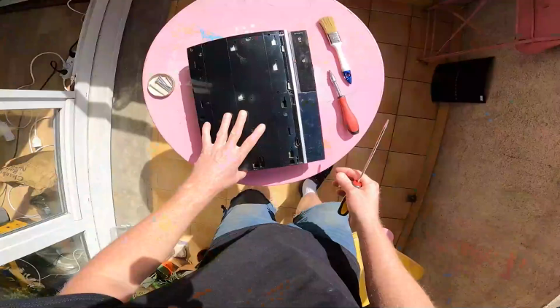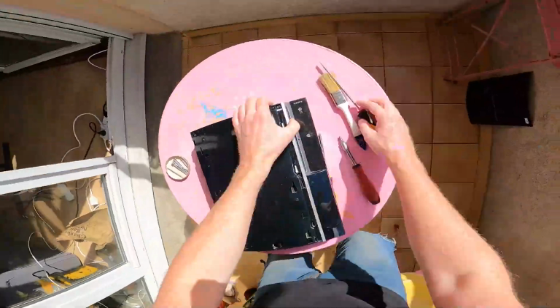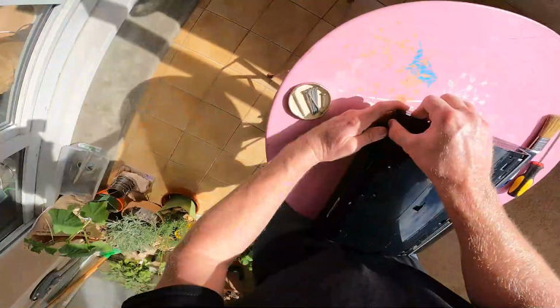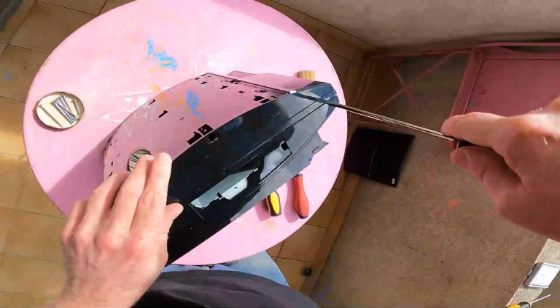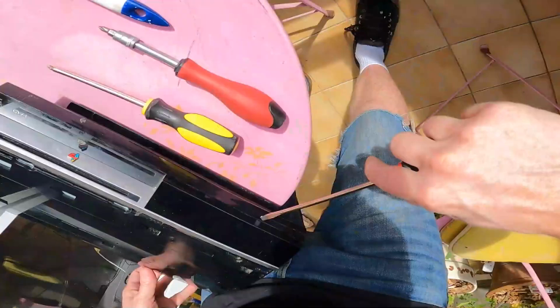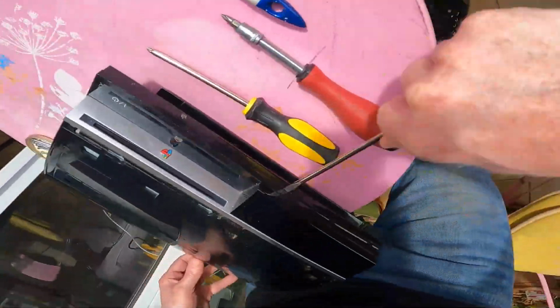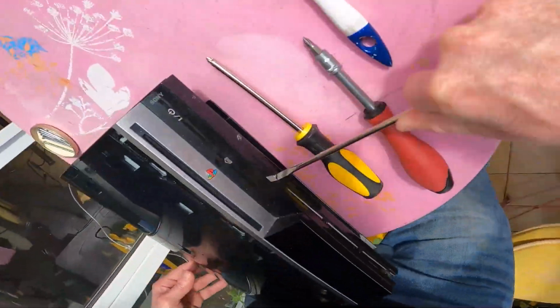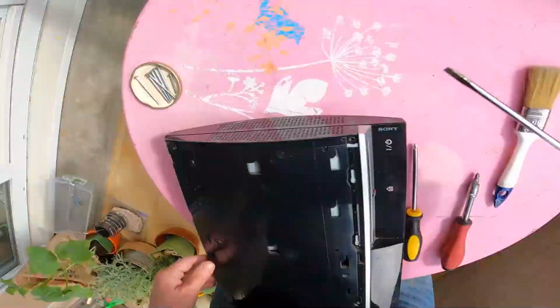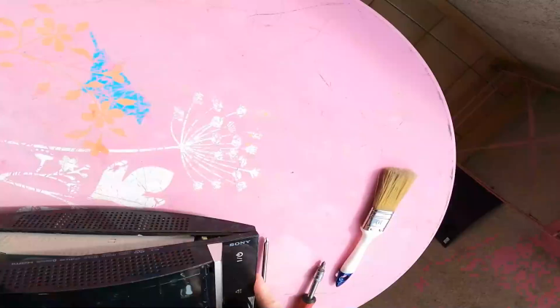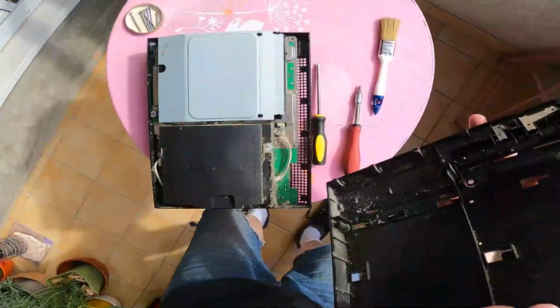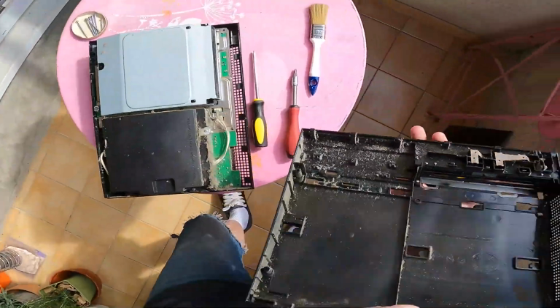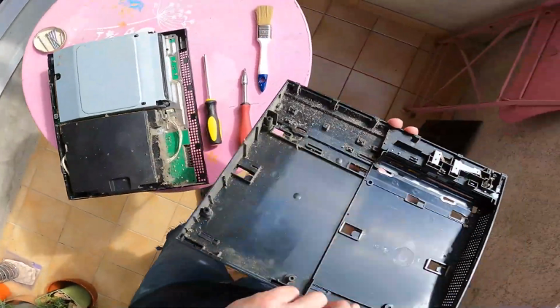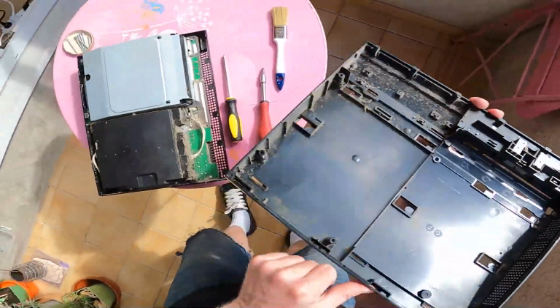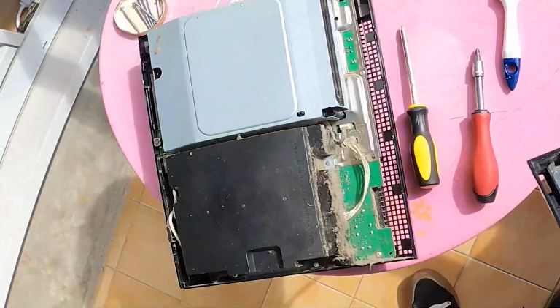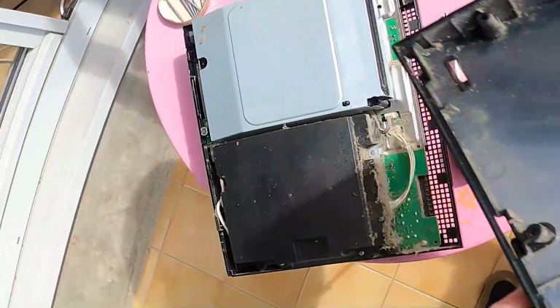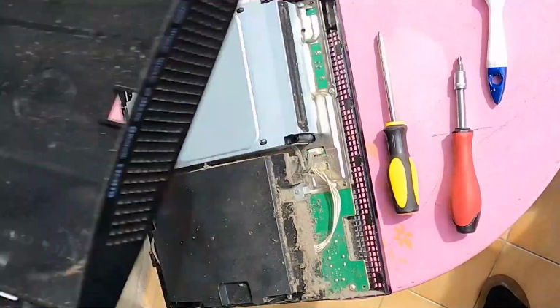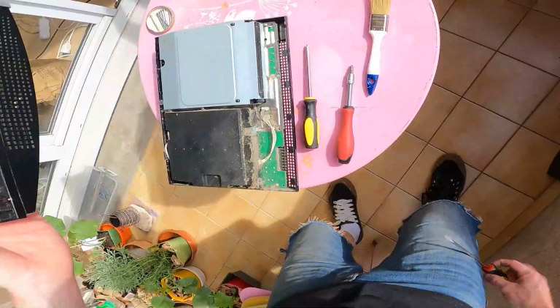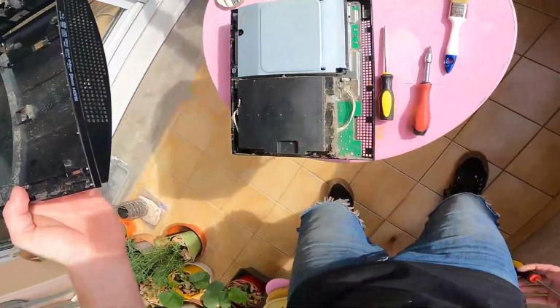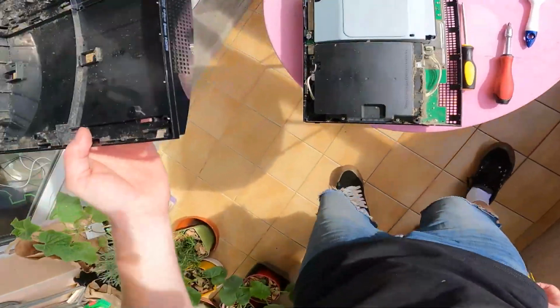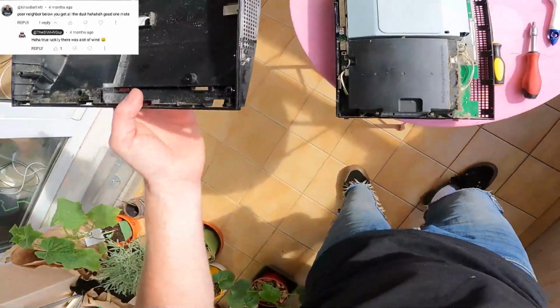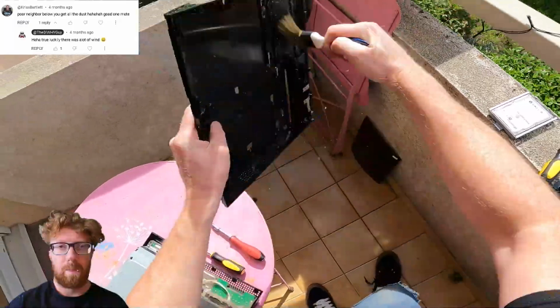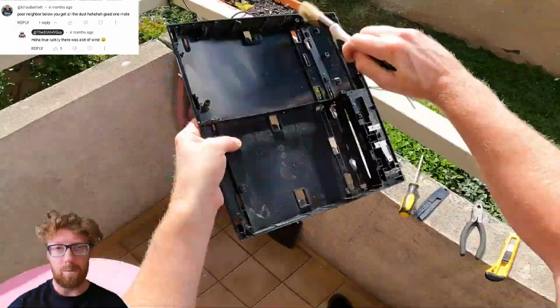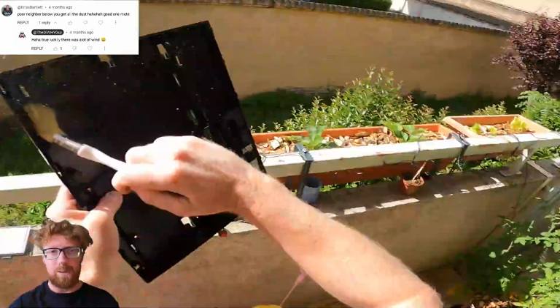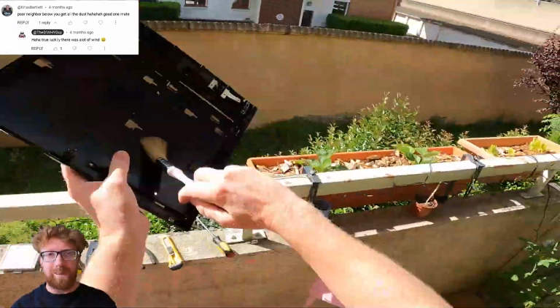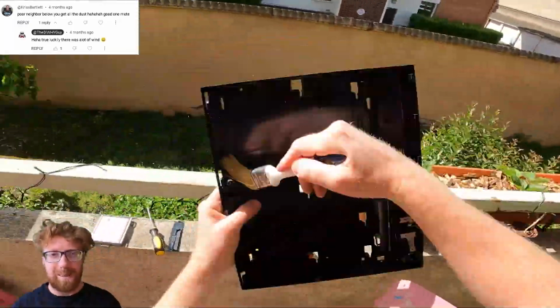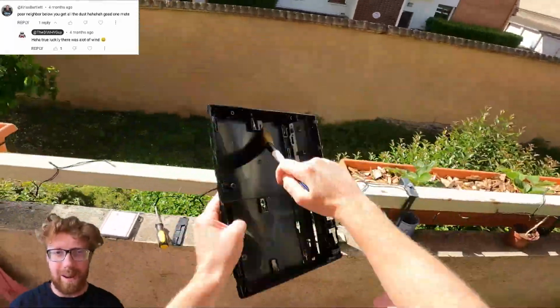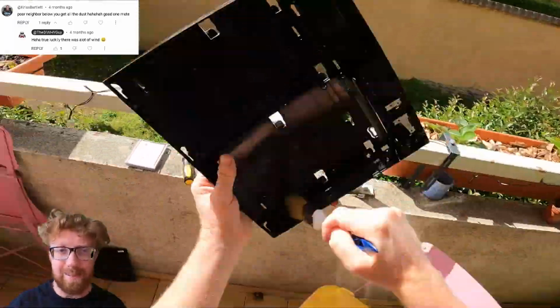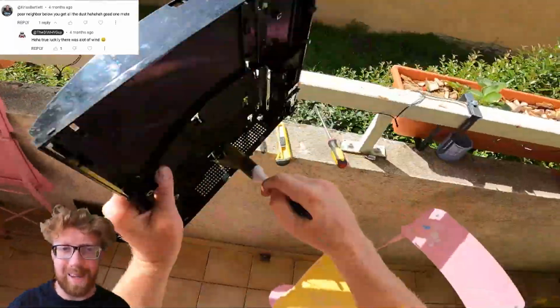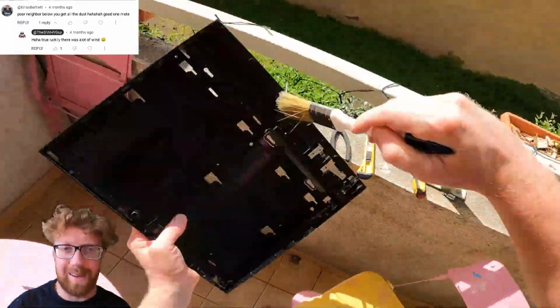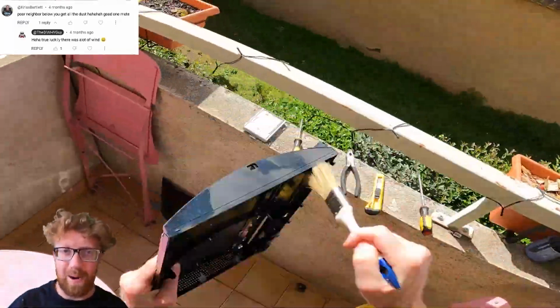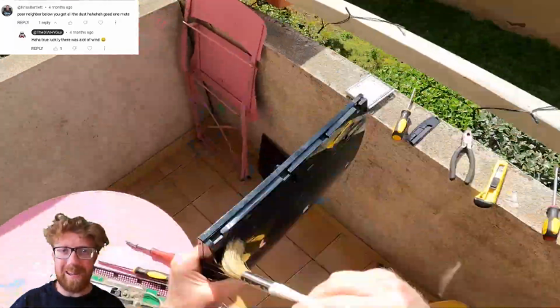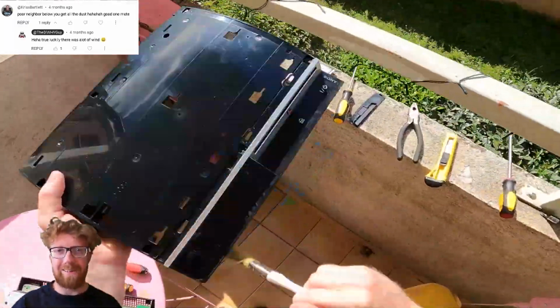Insert a flat head and give it a twist. I was dusting my neighbours again. My bad, Chris.